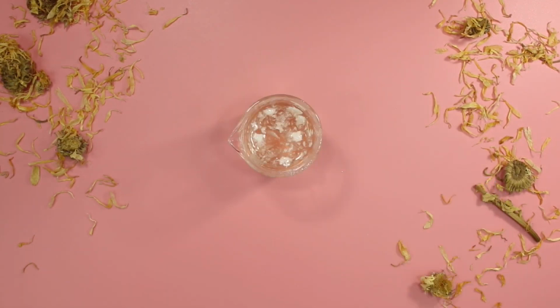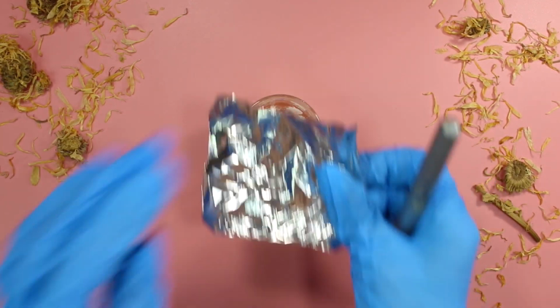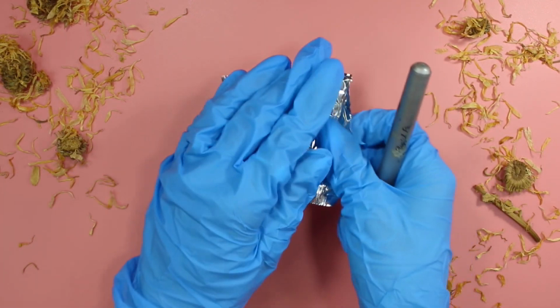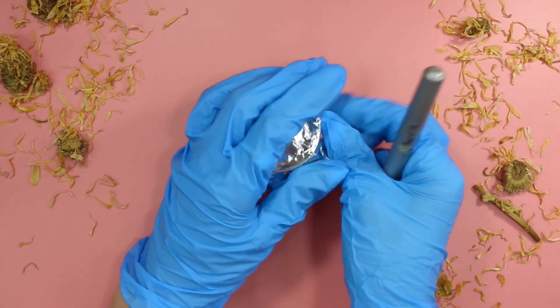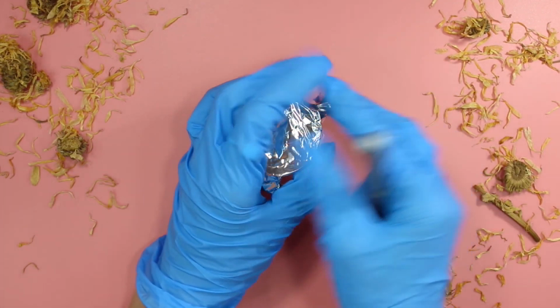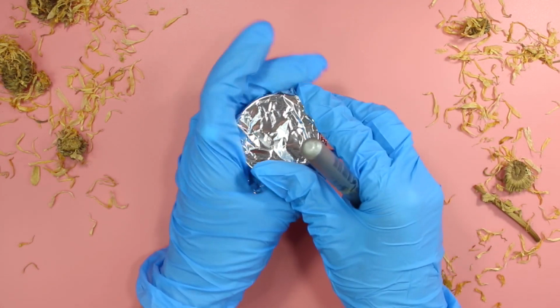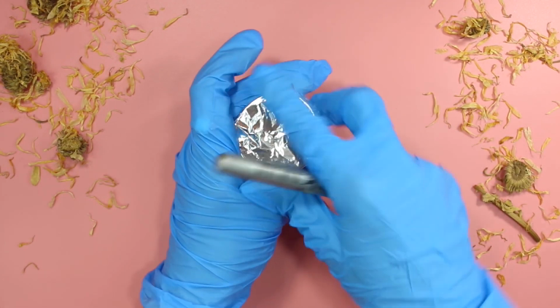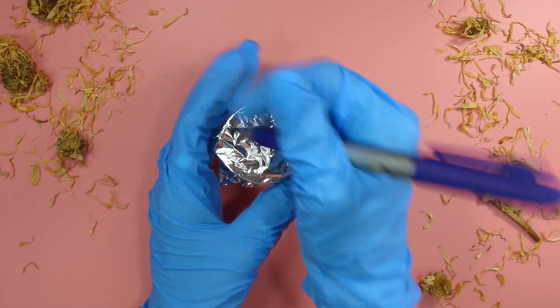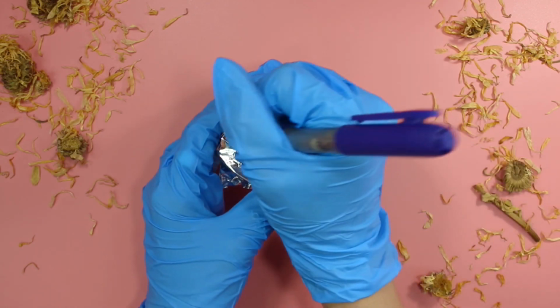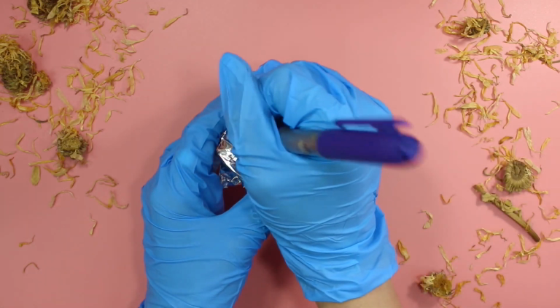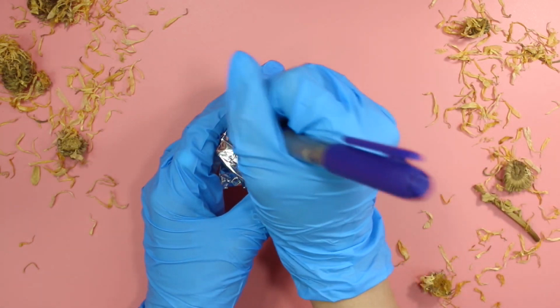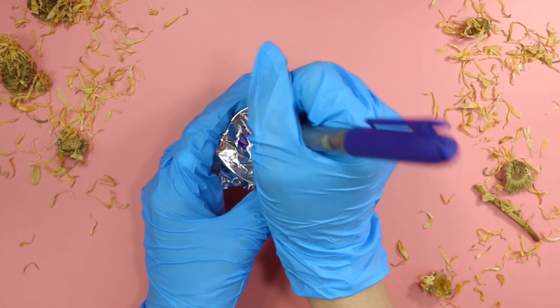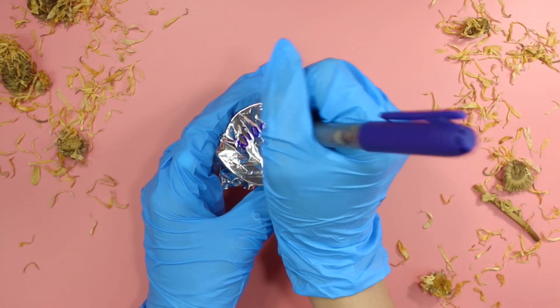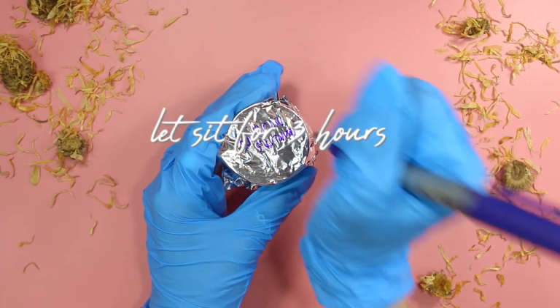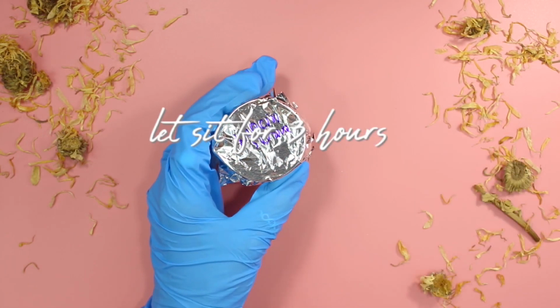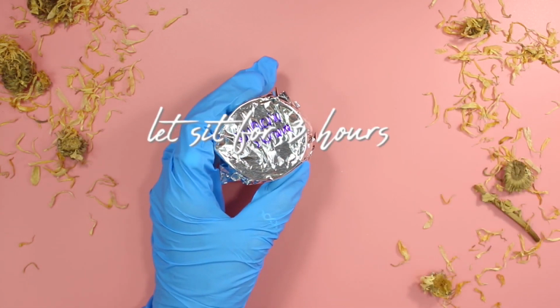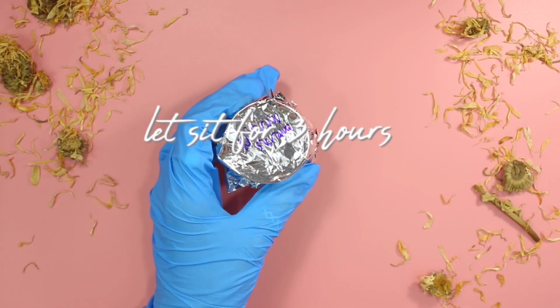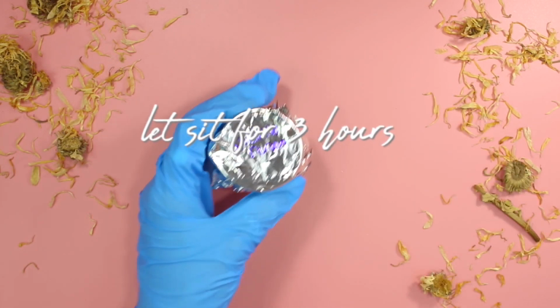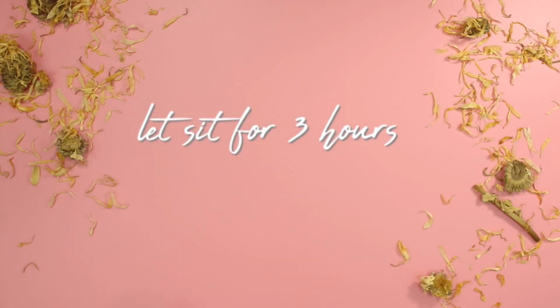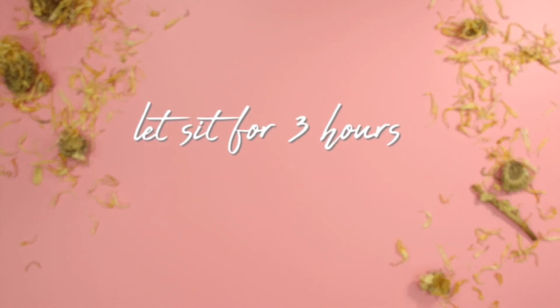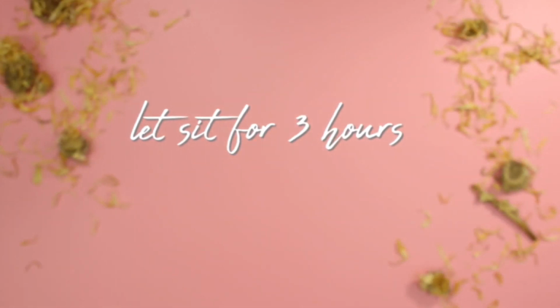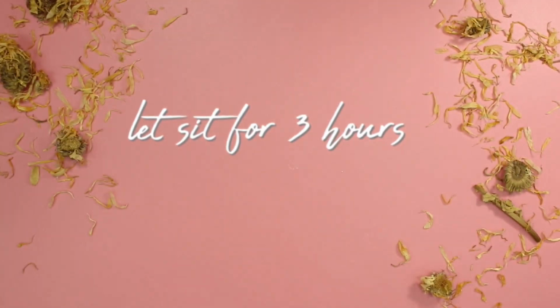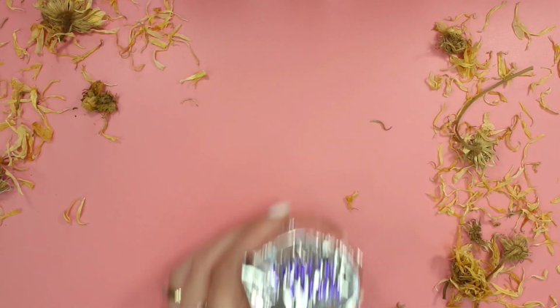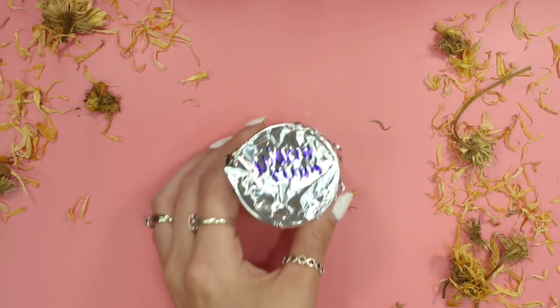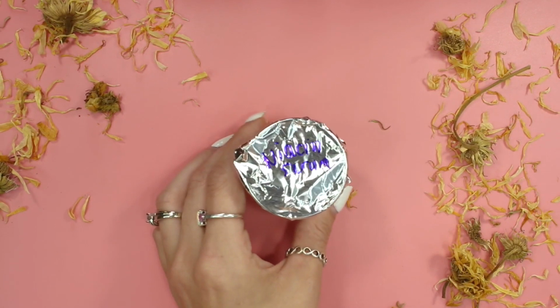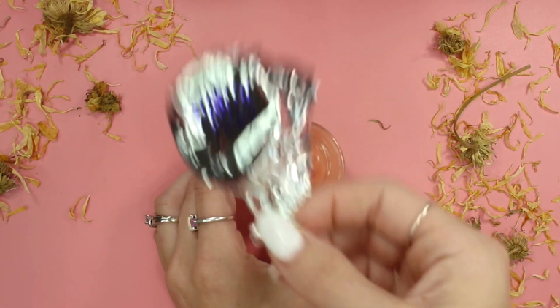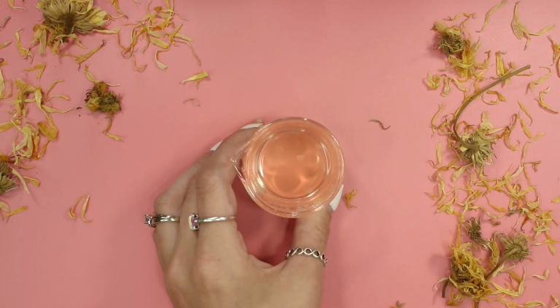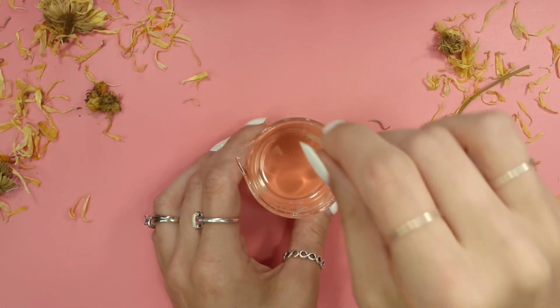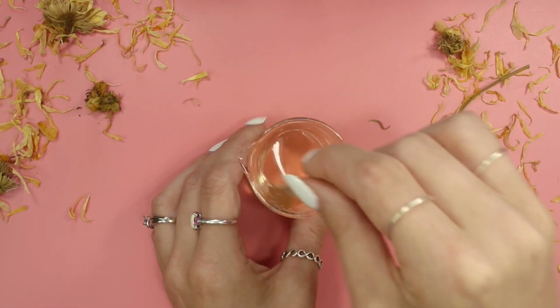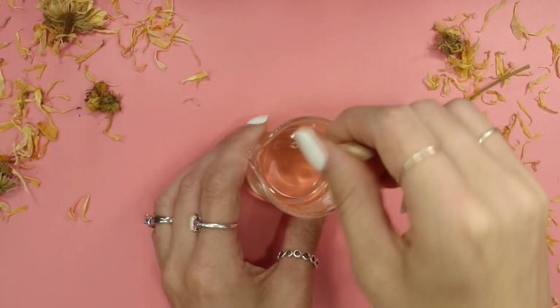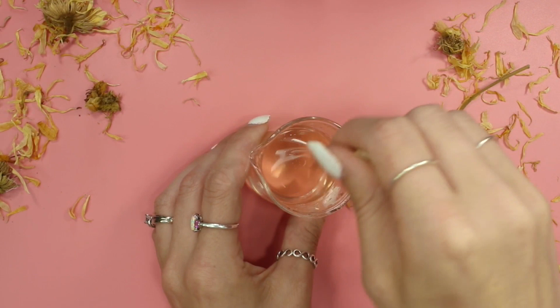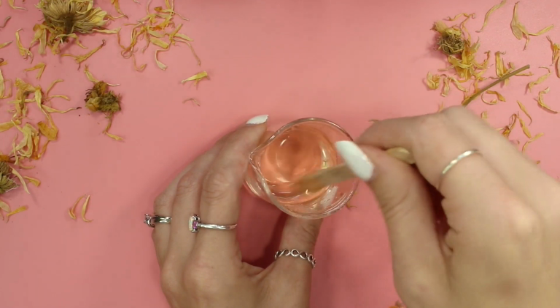Cover it with some aluminum foil and label it so you don't forget. You want to let it sit for at least three hours — I typically let mine sit overnight.